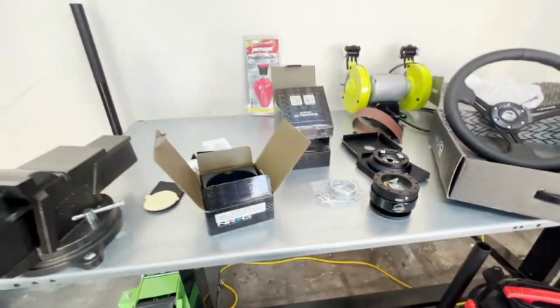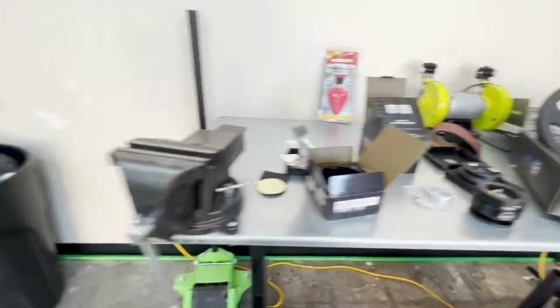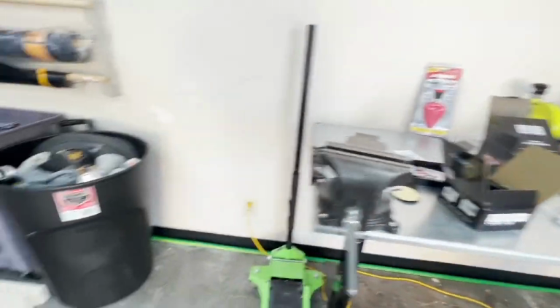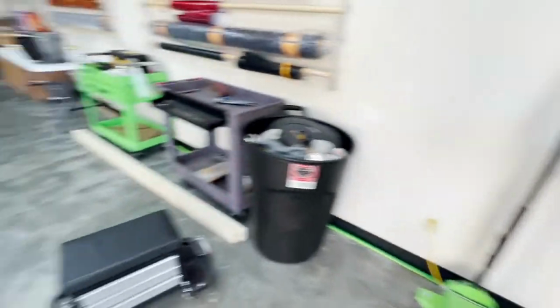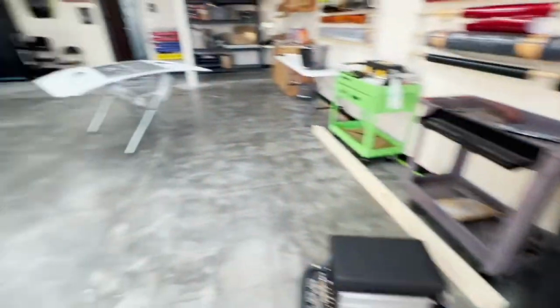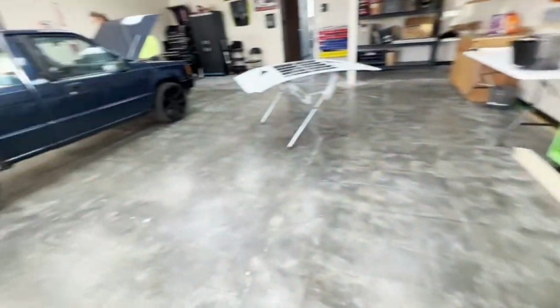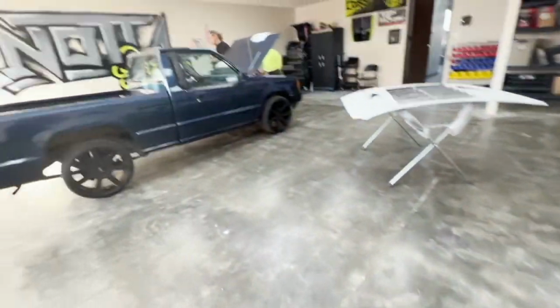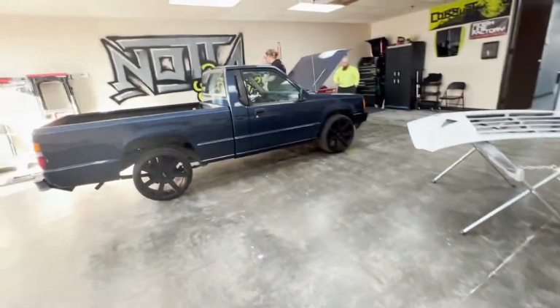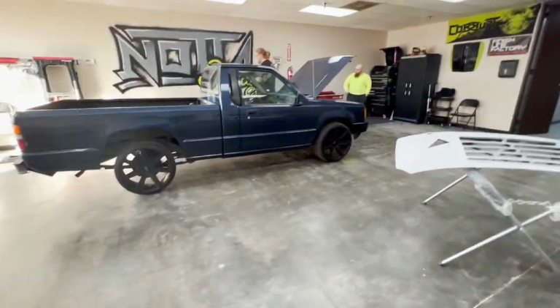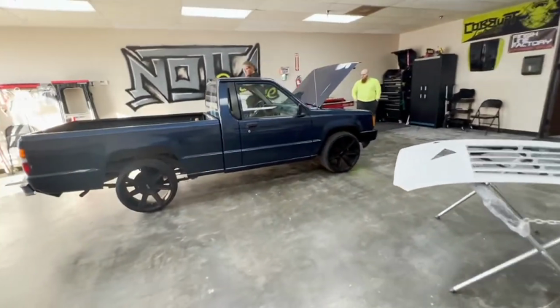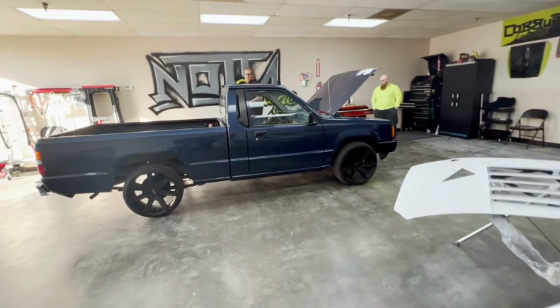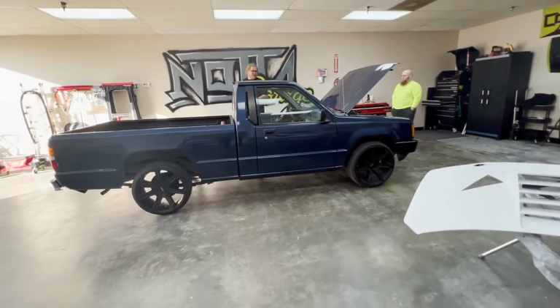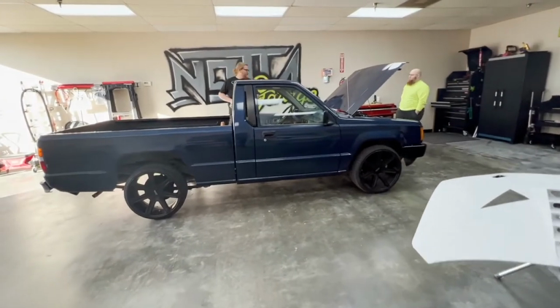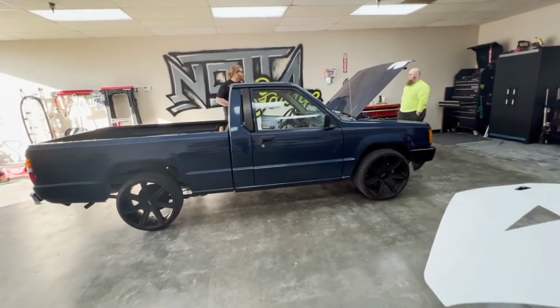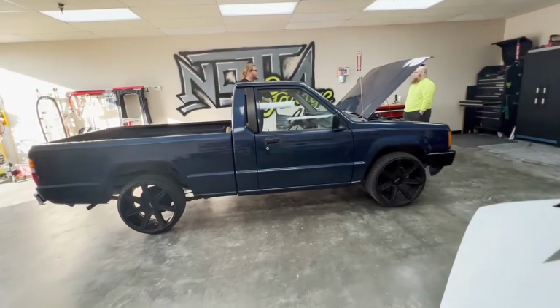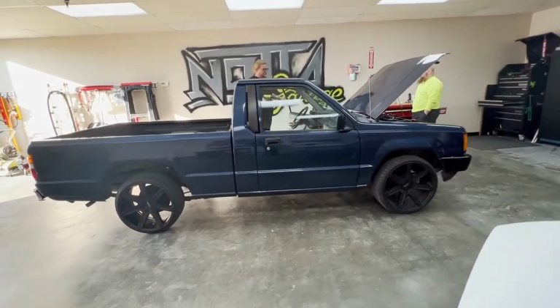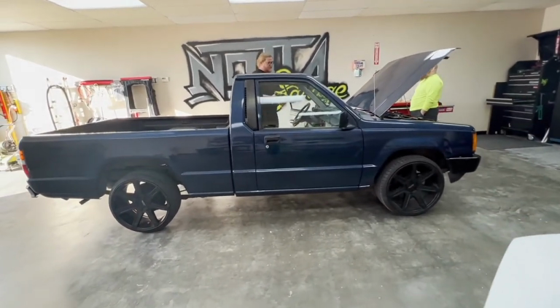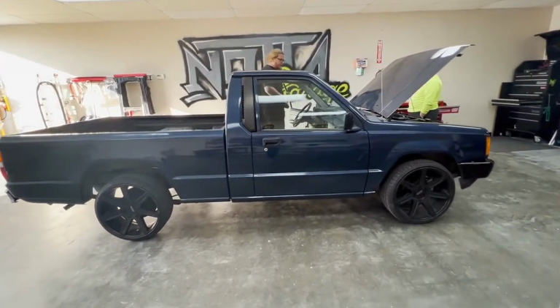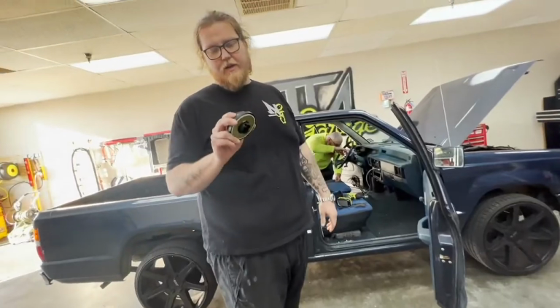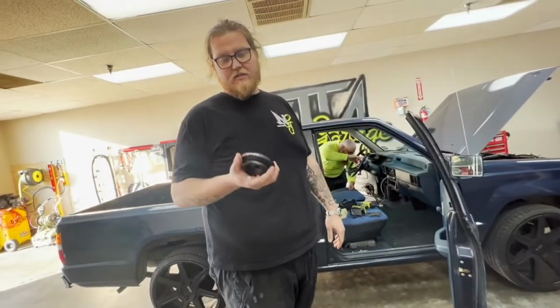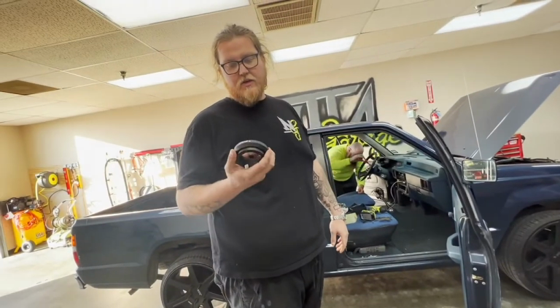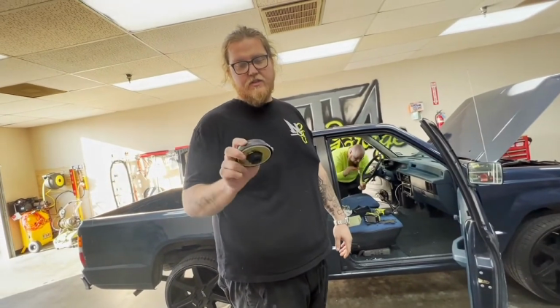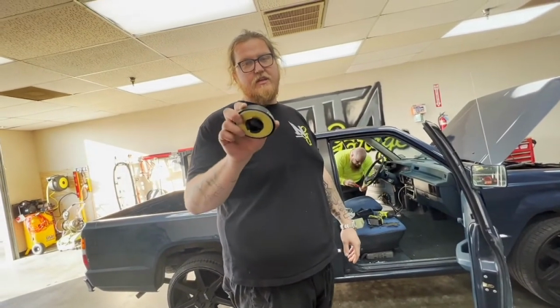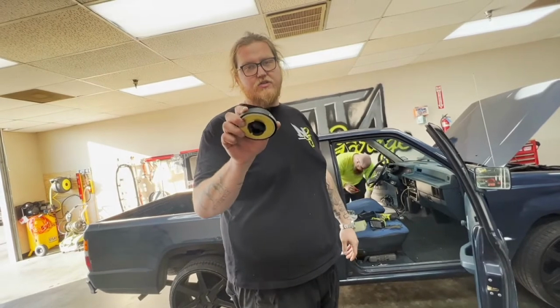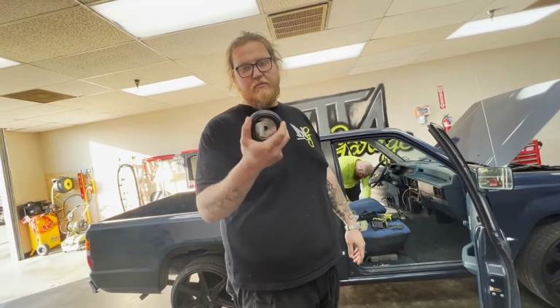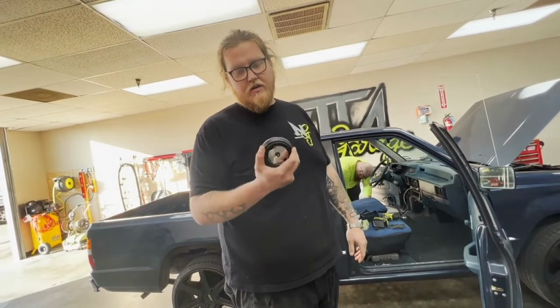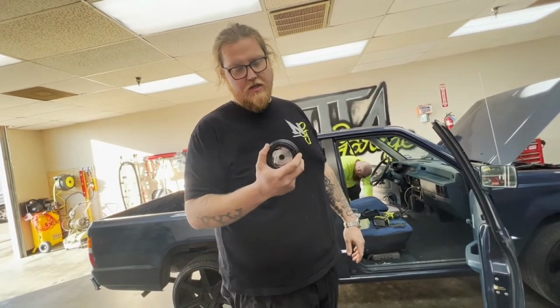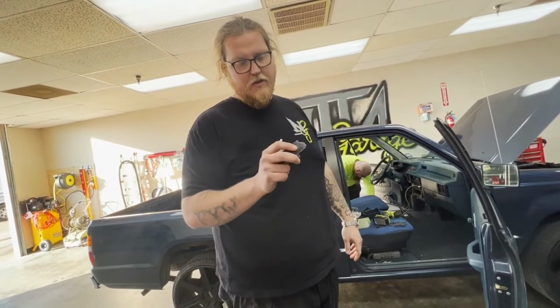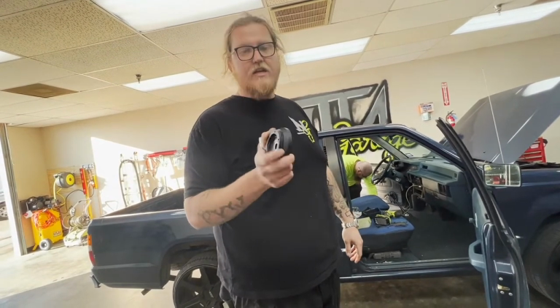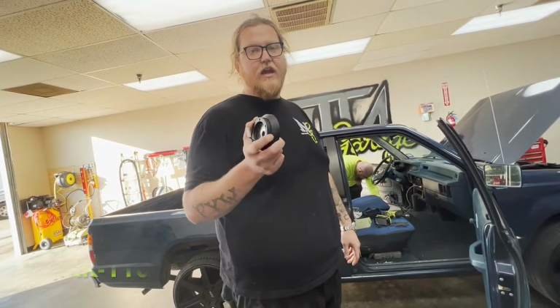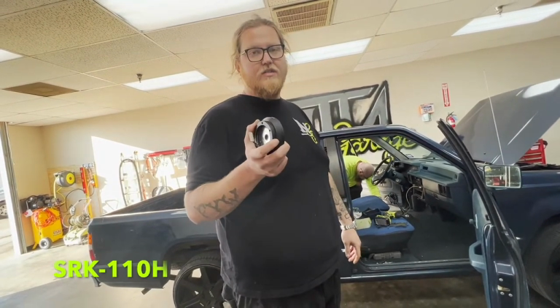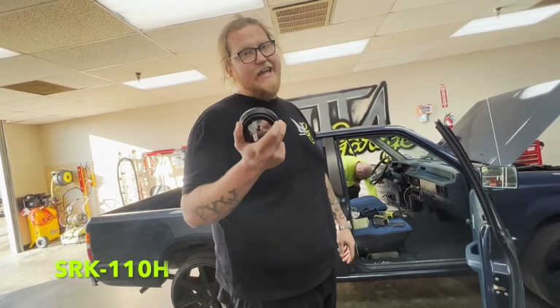NRG — yes sir. For the Mighty Max we're going to be using this NRG short hub, part number SRK-110H.